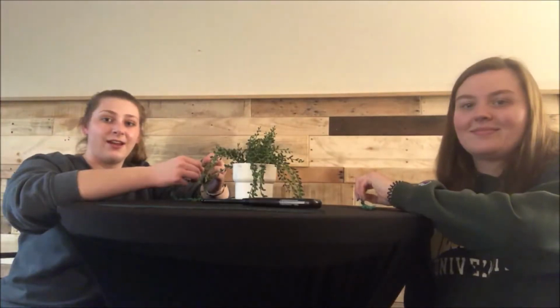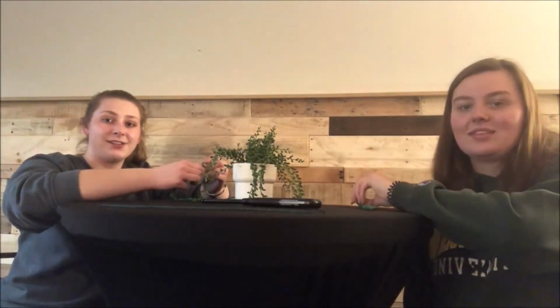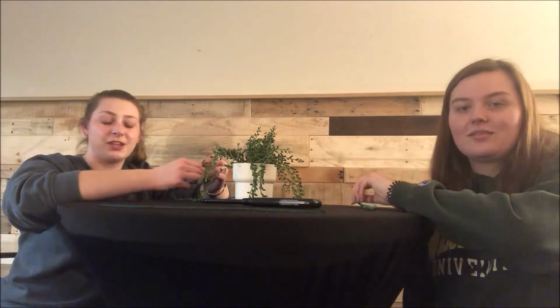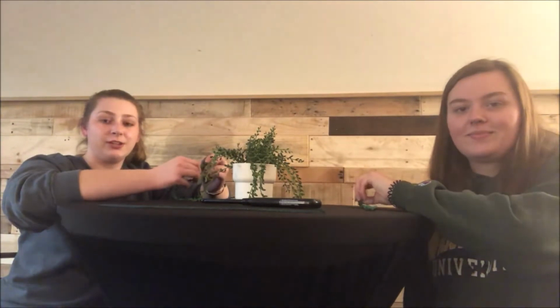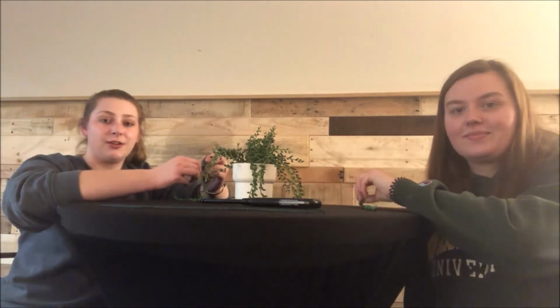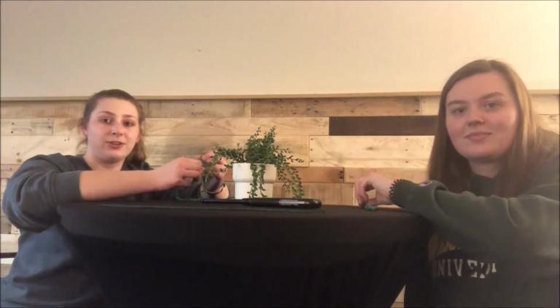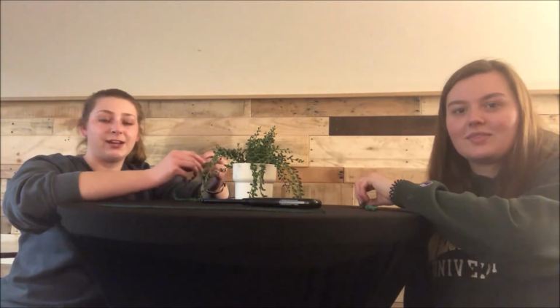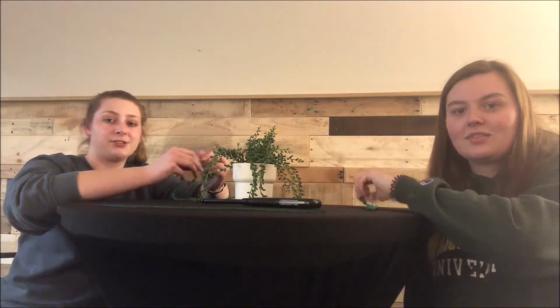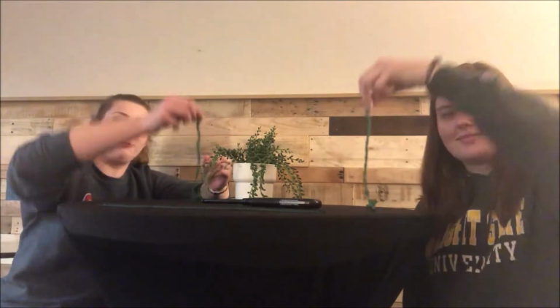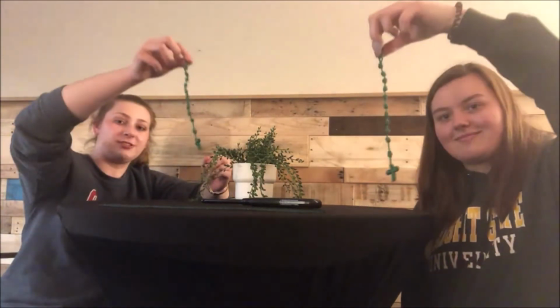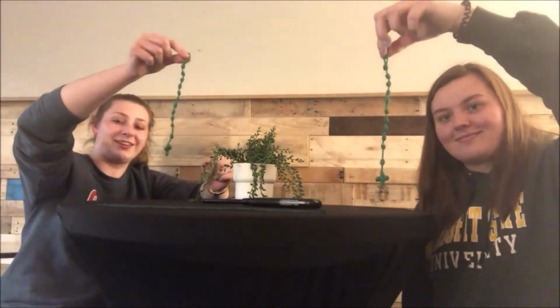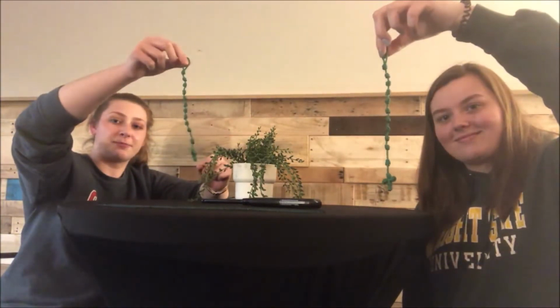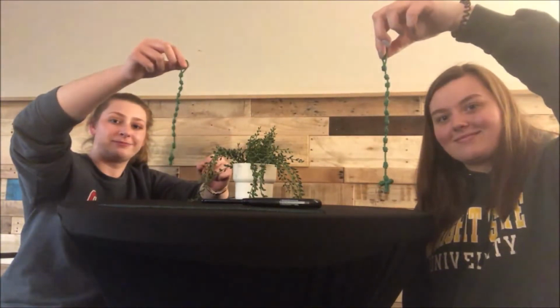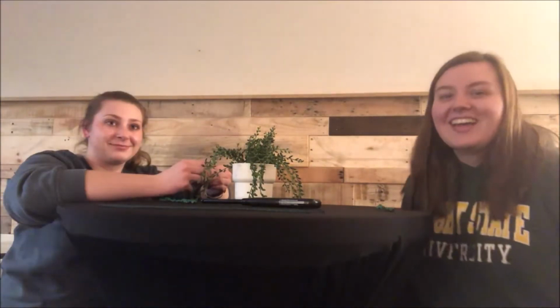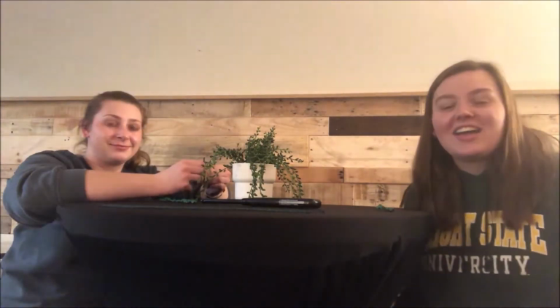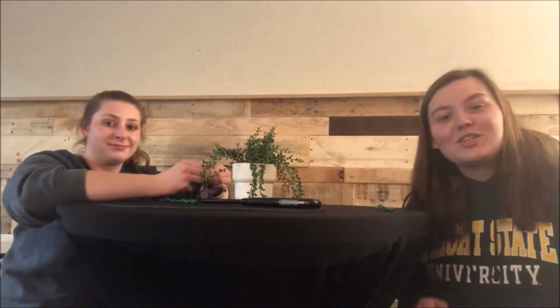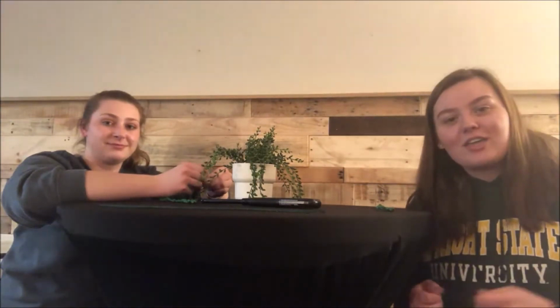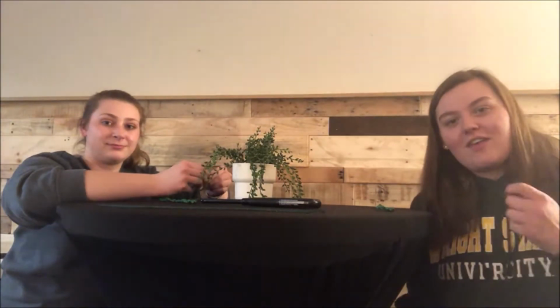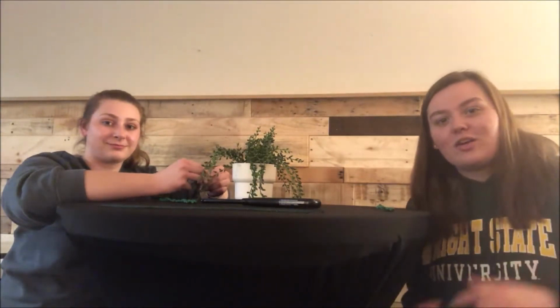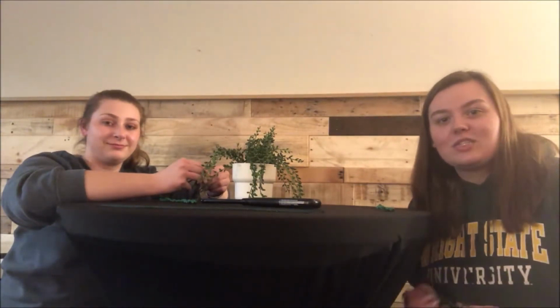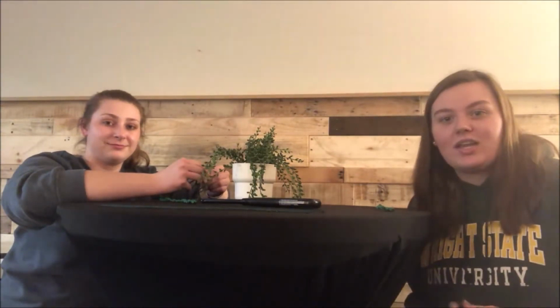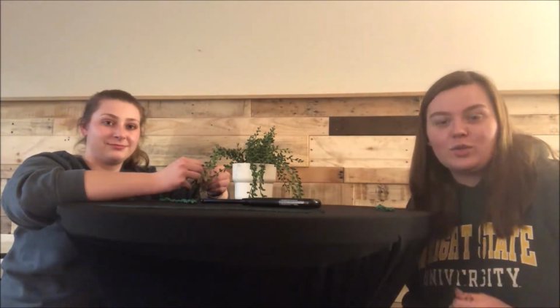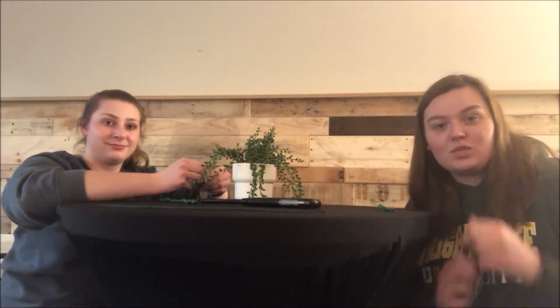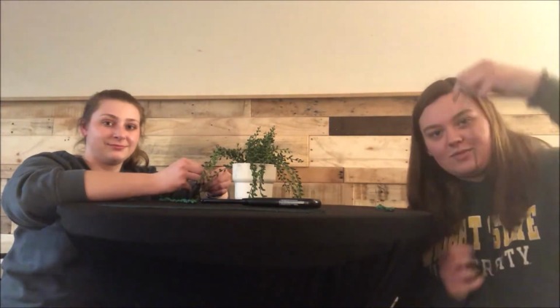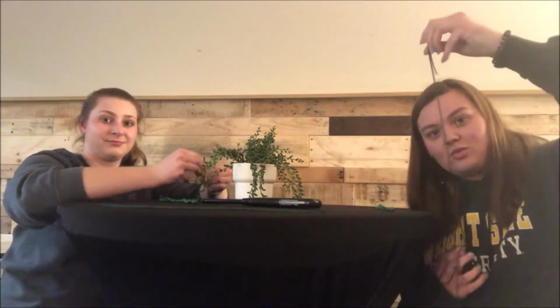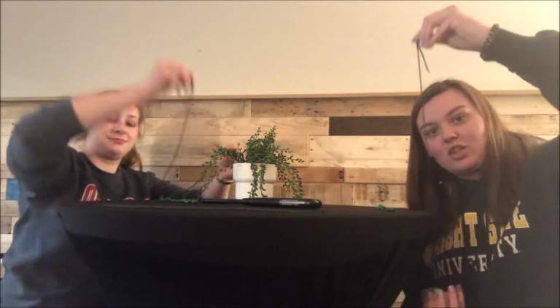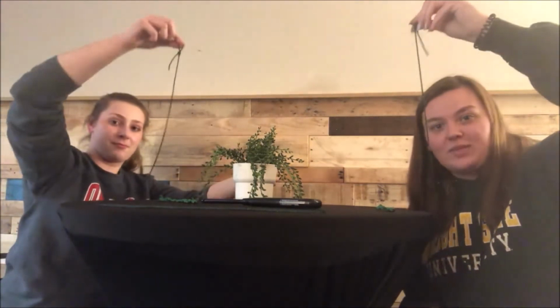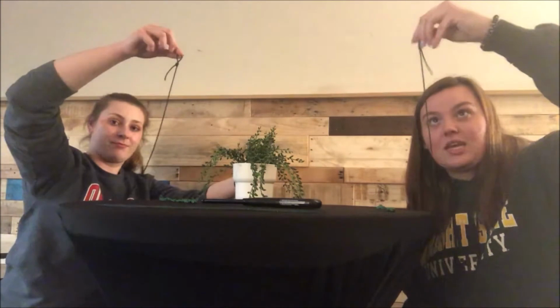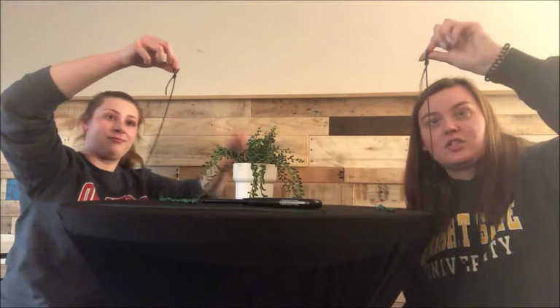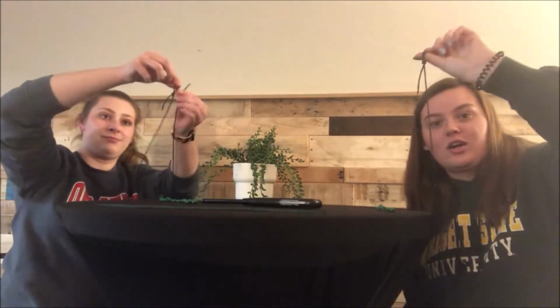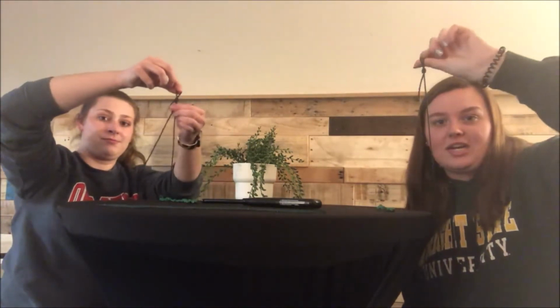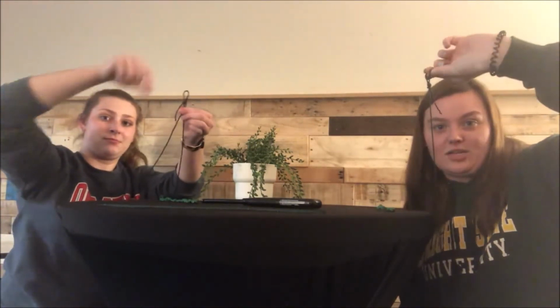Hi guys, so today we're gonna be learning how to make a chaplet which looks like this. In your bag you should have a long piece of twine and a short piece. We're gonna be starting with the longer piece that has the loop already attached to it.